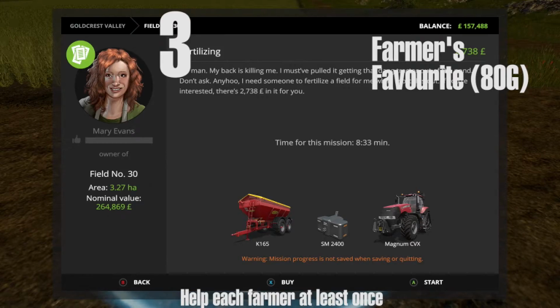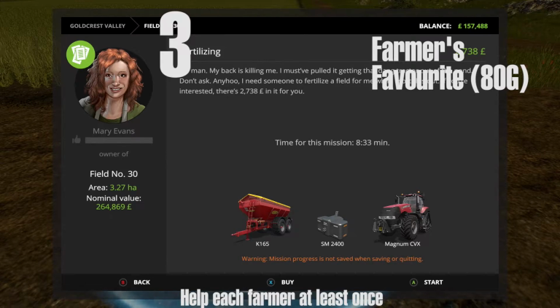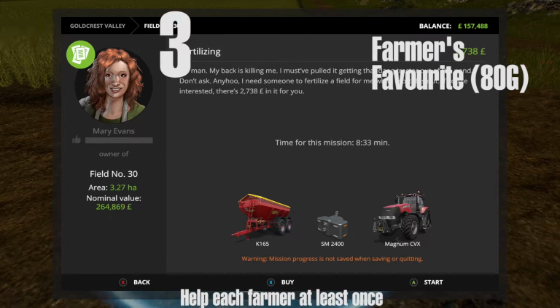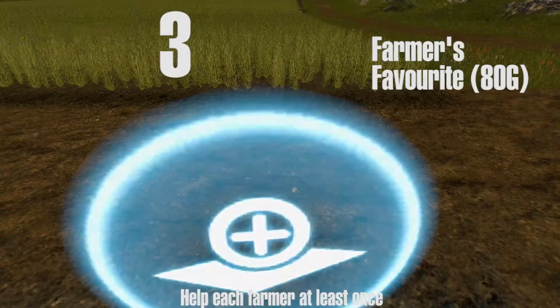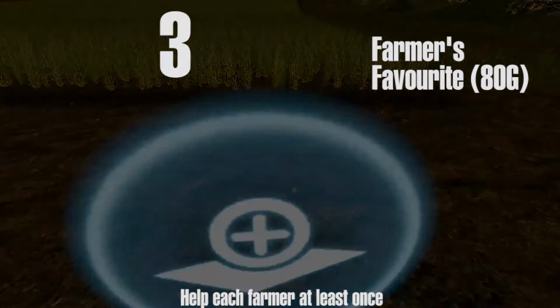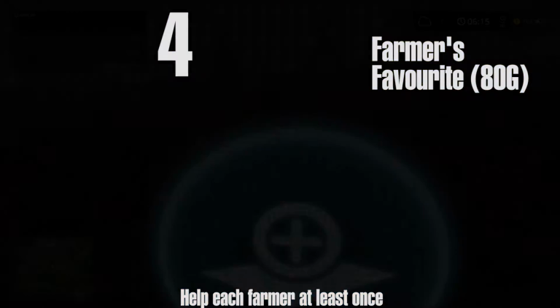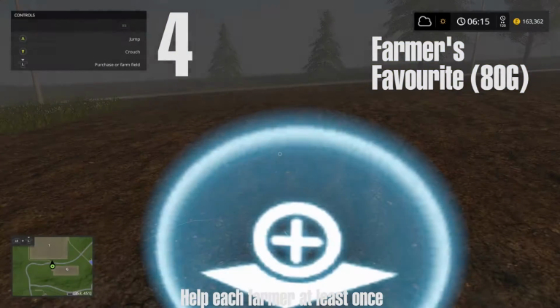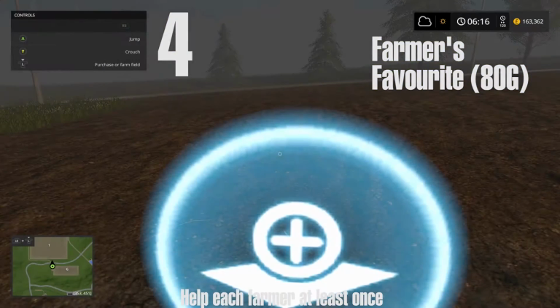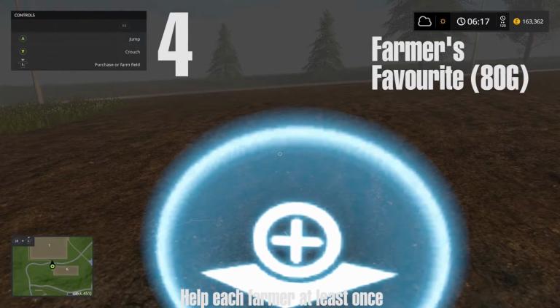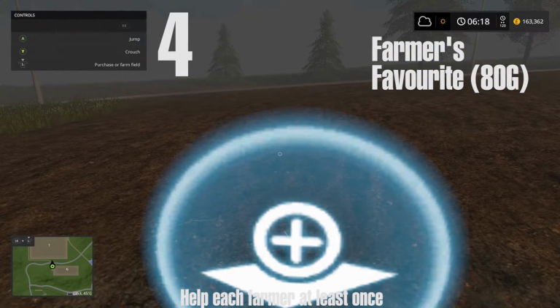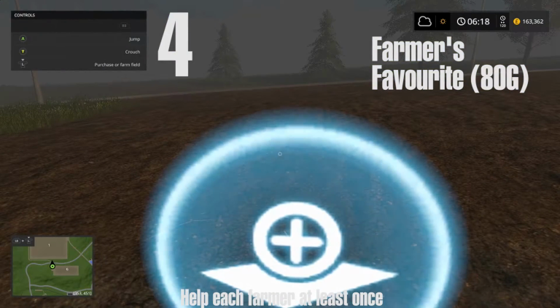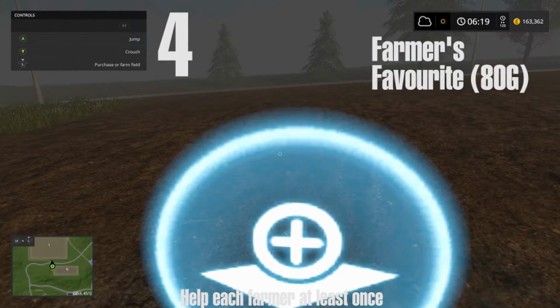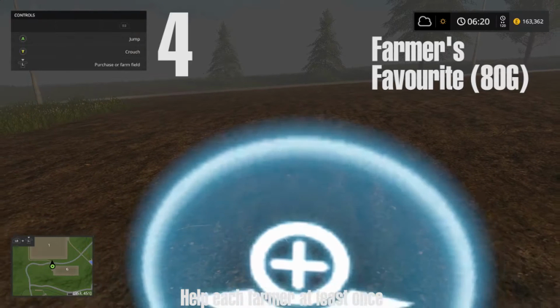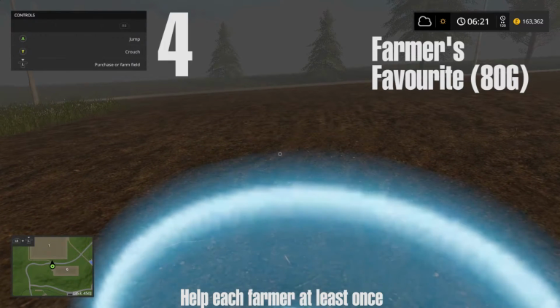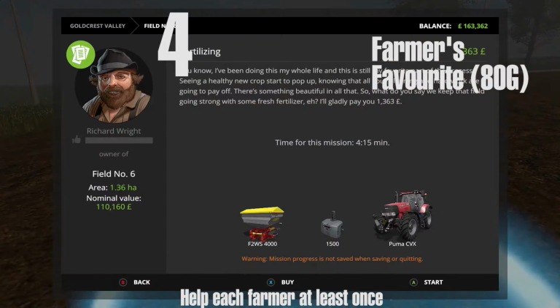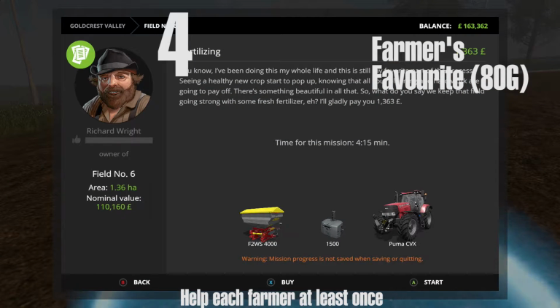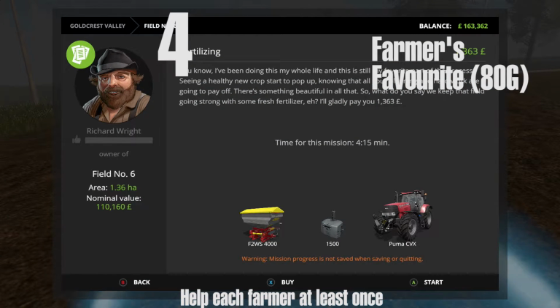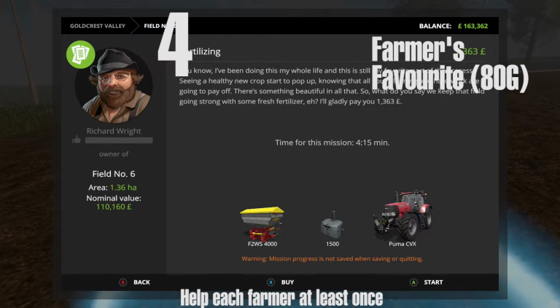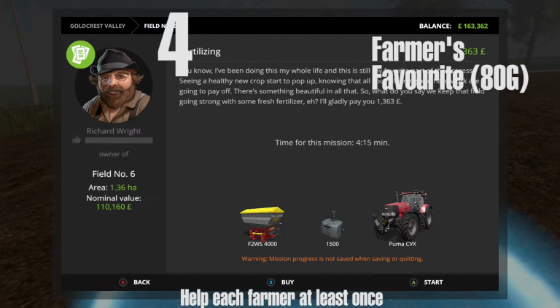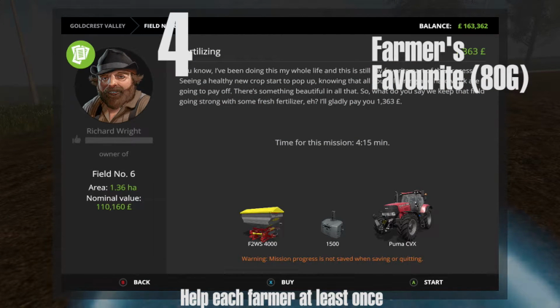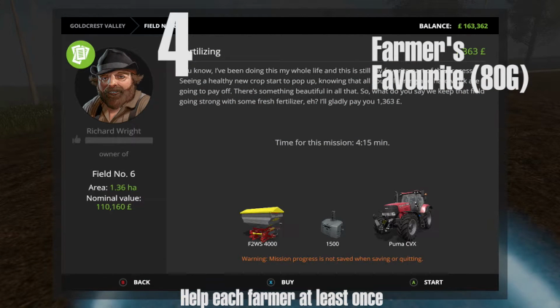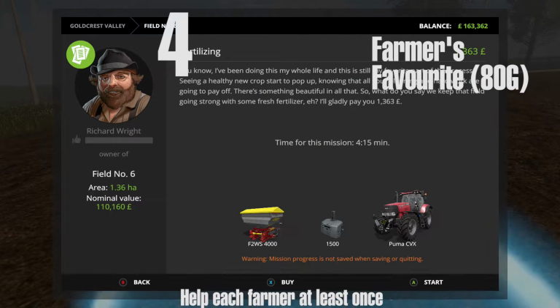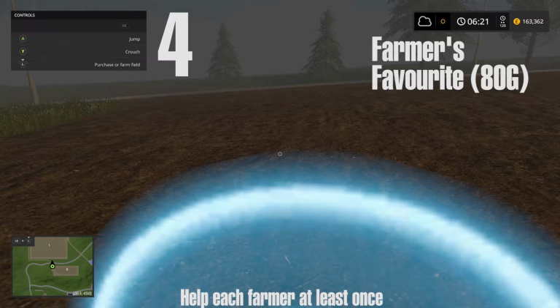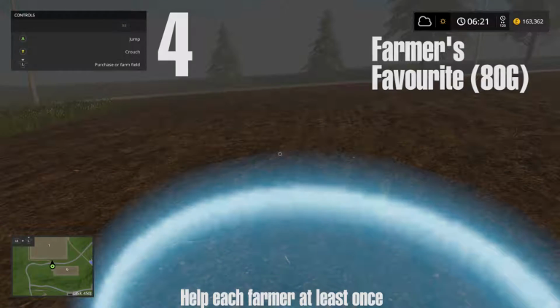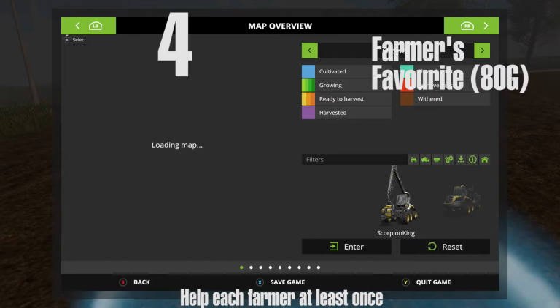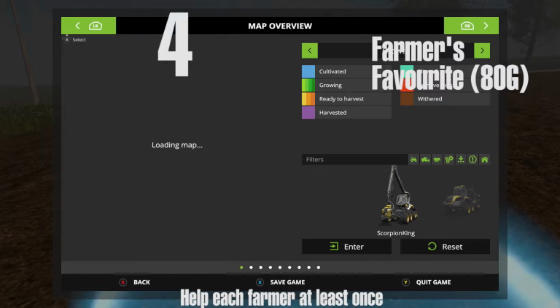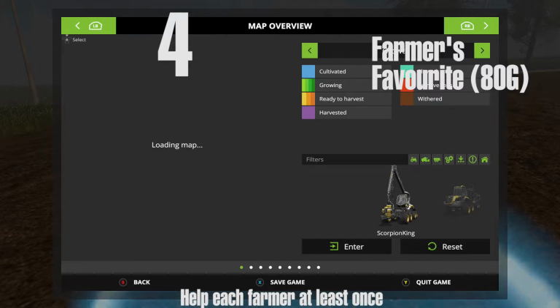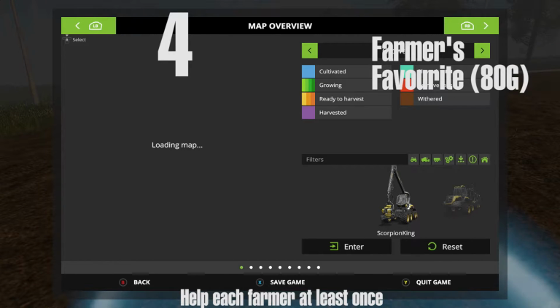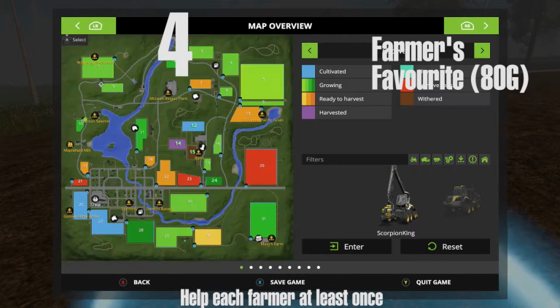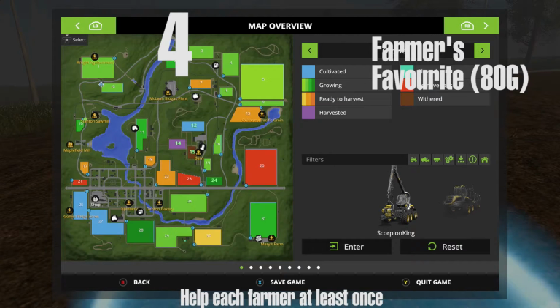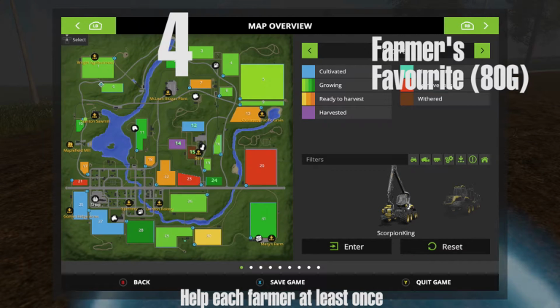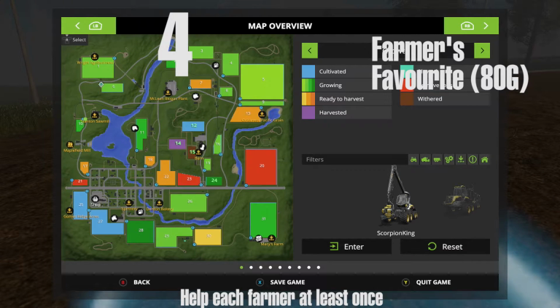Here's field number 30, which is Mary Evans. Then if you go on to Richard Wright, that's field number four. Farmer number four is at field number six on the map — find field number six at the top left area of the map by the sawmill.